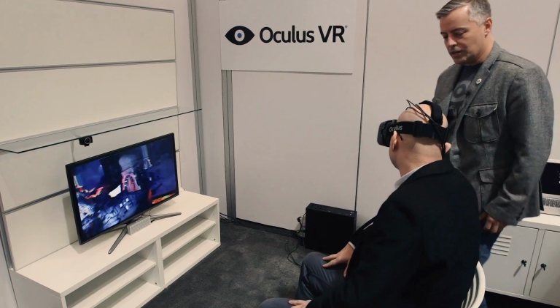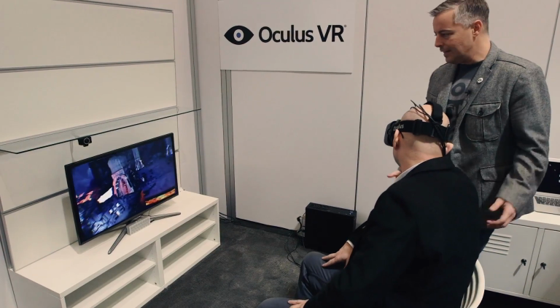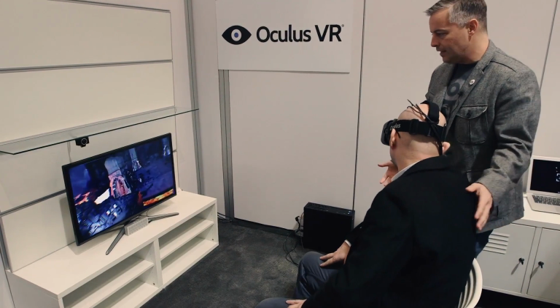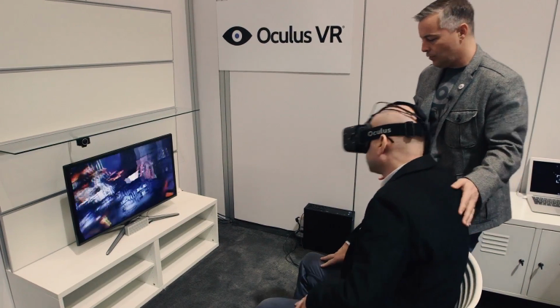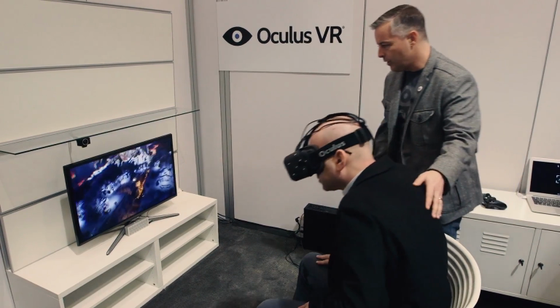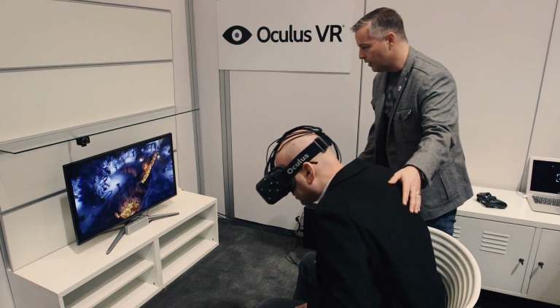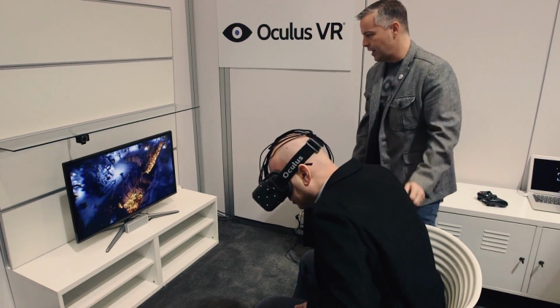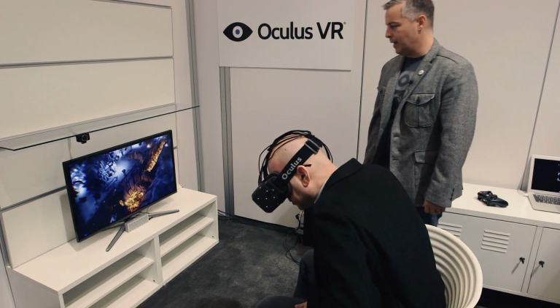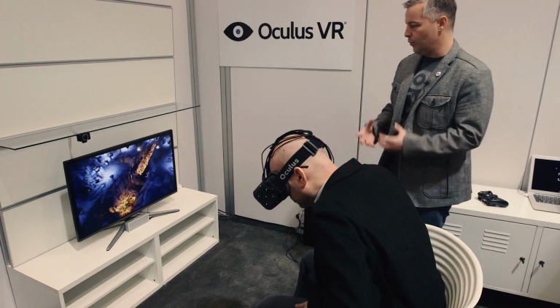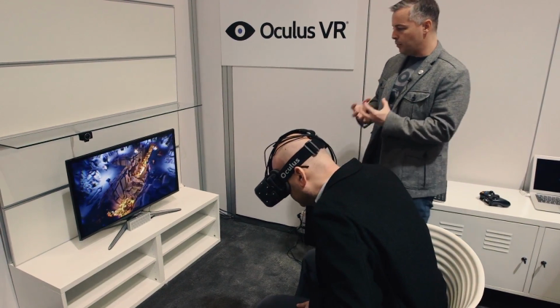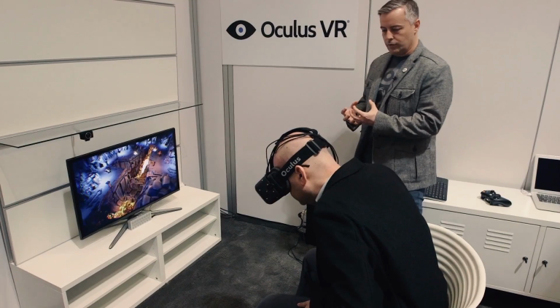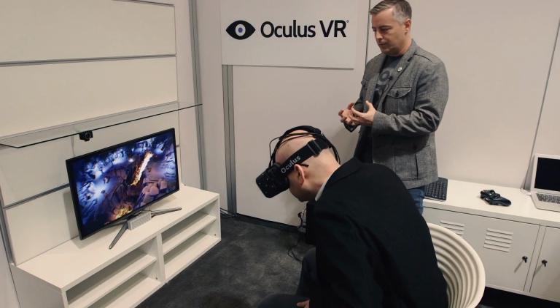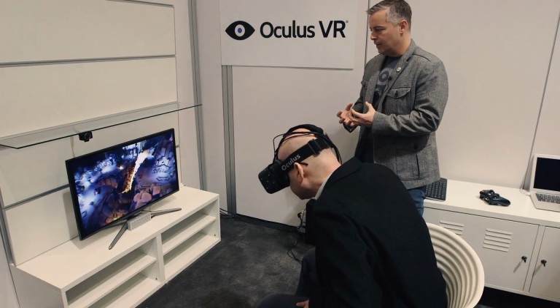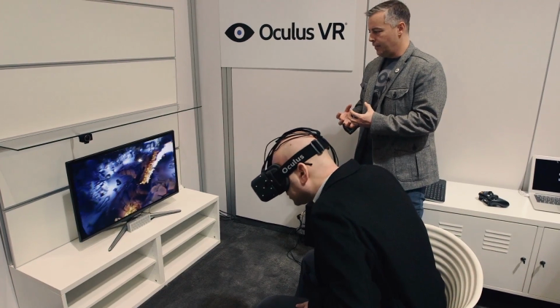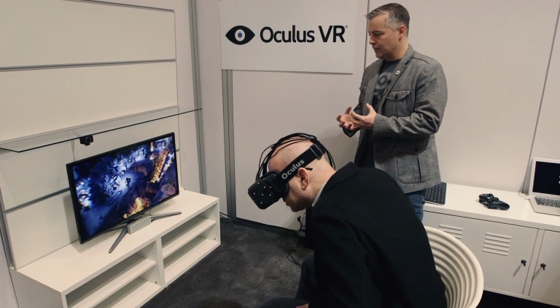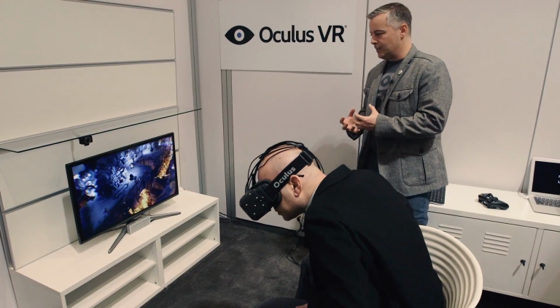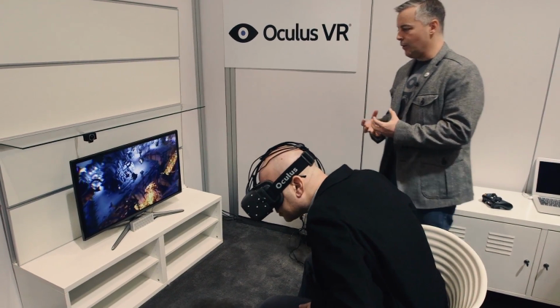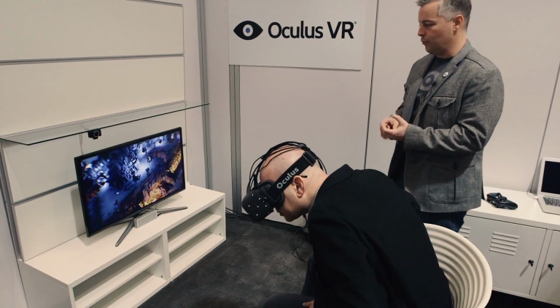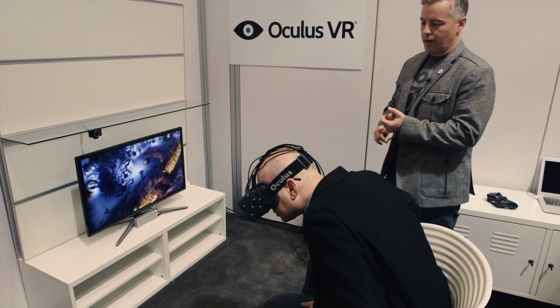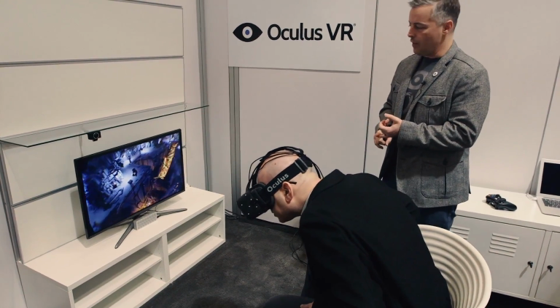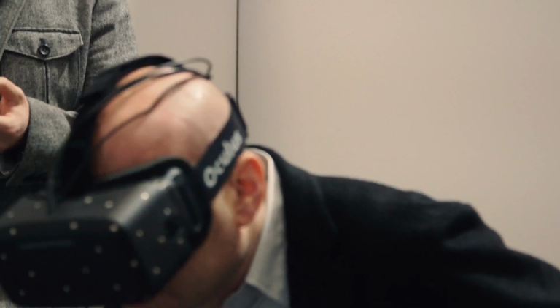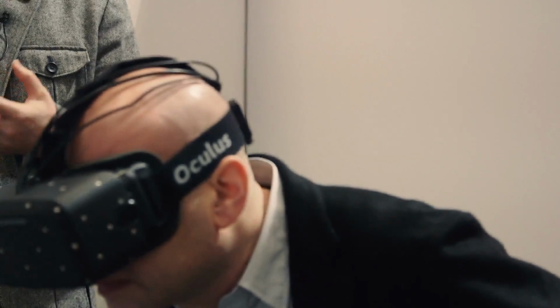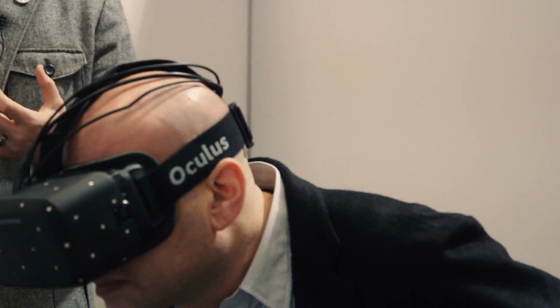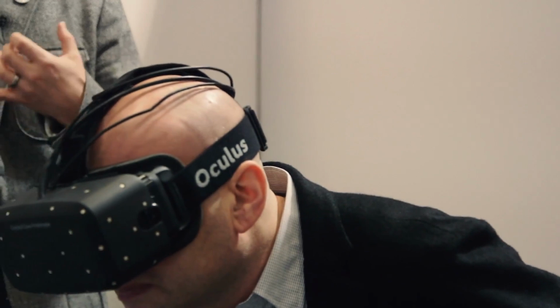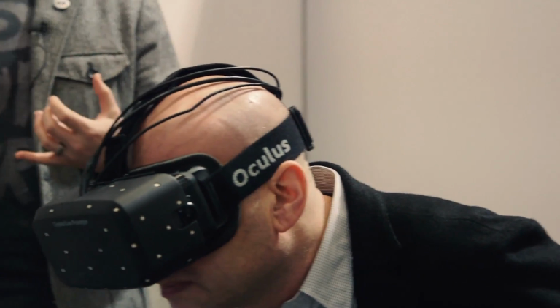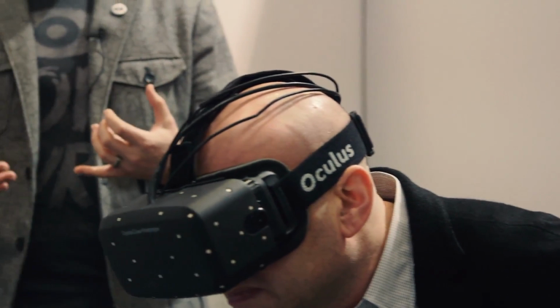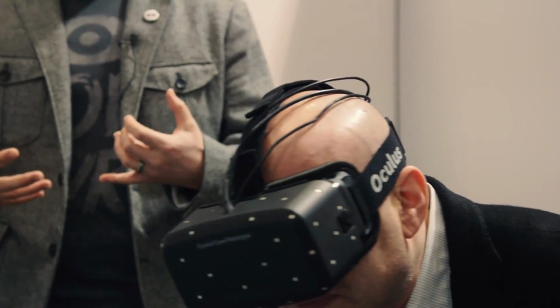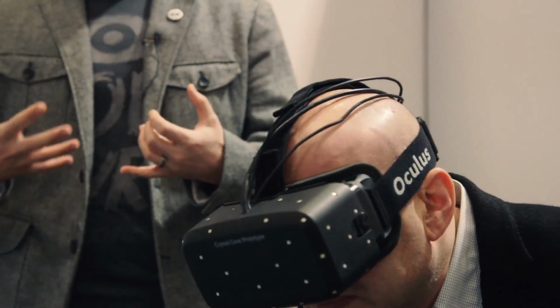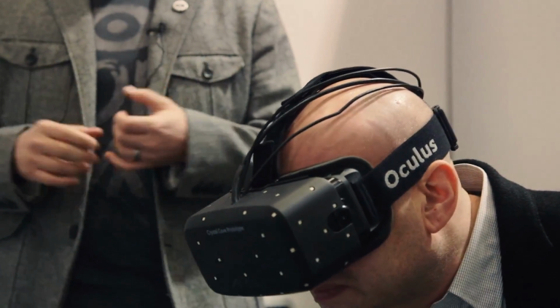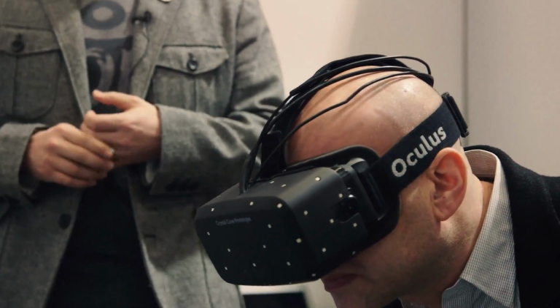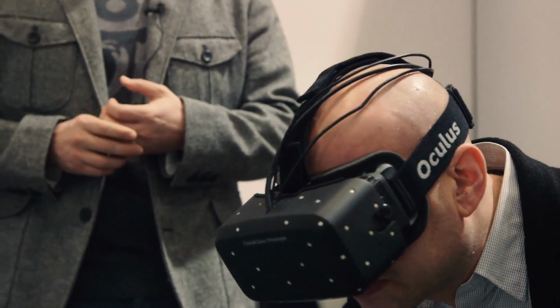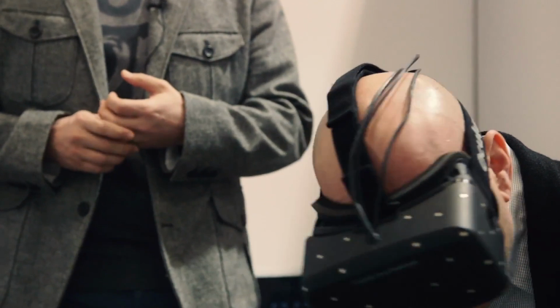You can actually lean forward and look at a table and get a really up-close view. And this actually adds not only a great level of comfort, but also some new gameplay dynamics. It's just a totally immersive way to experience the world.